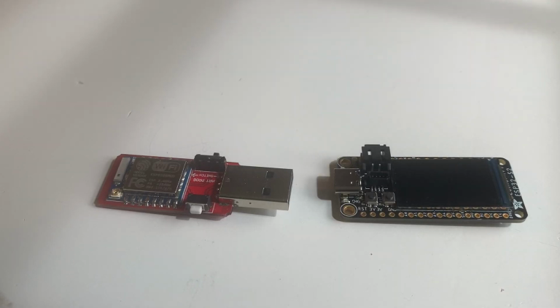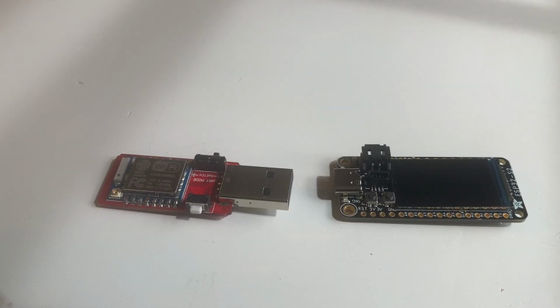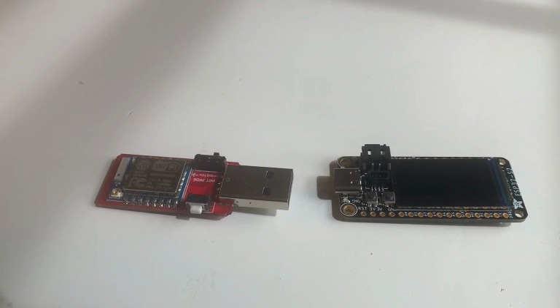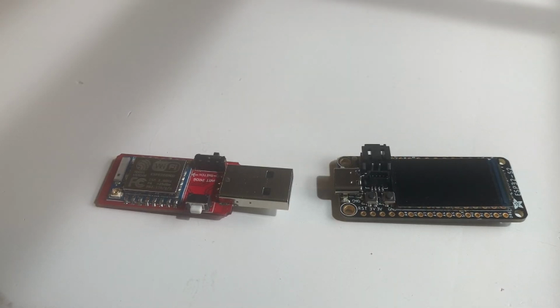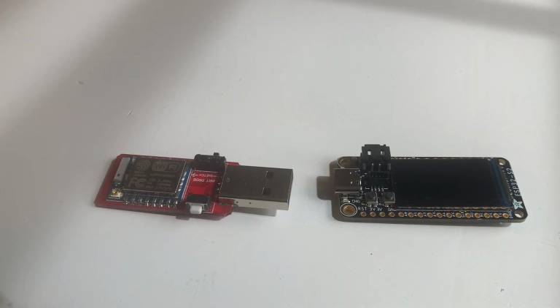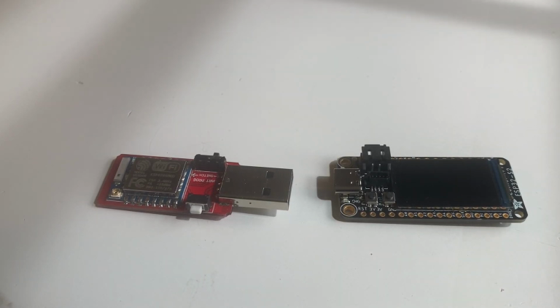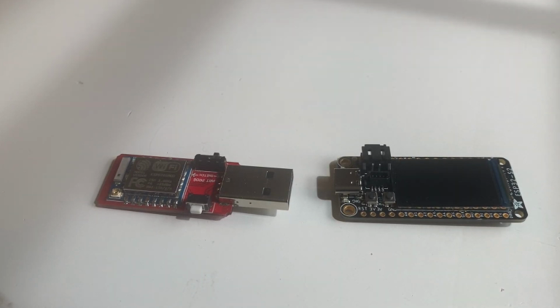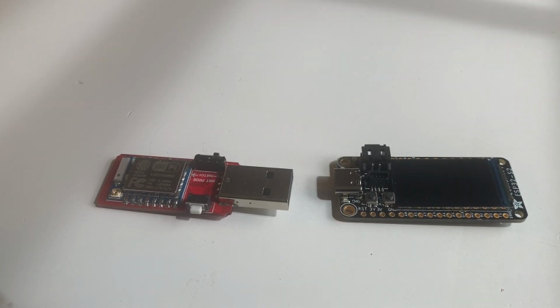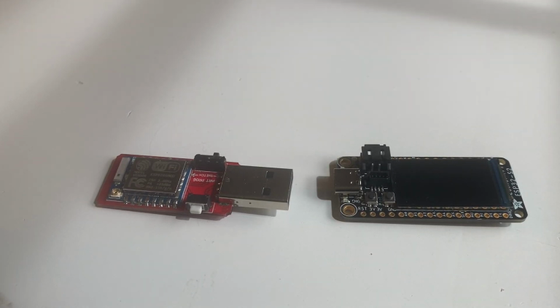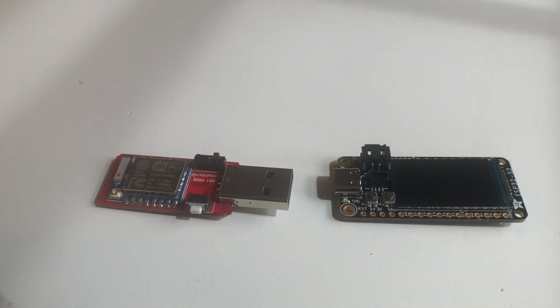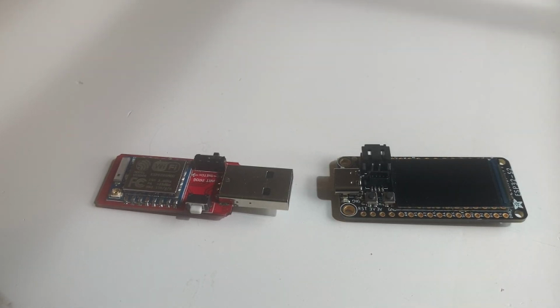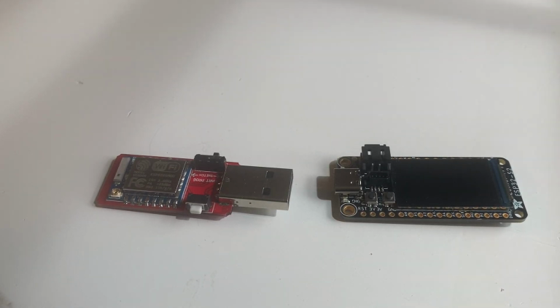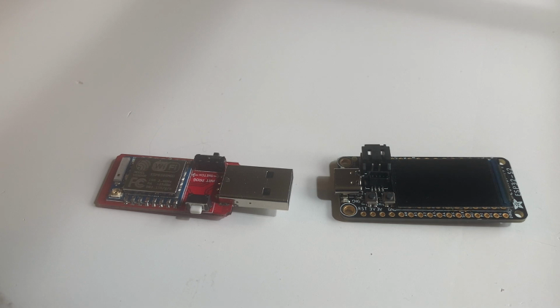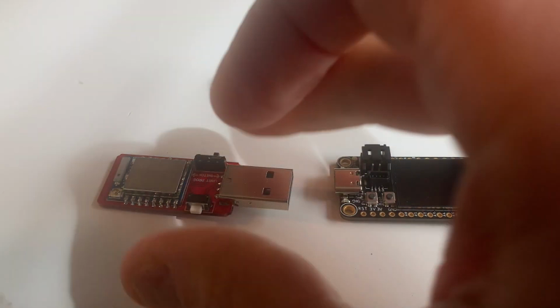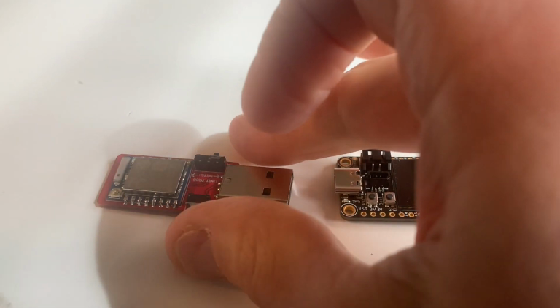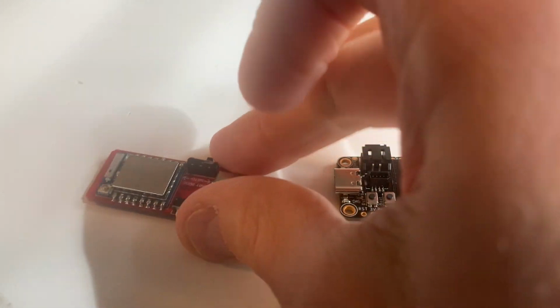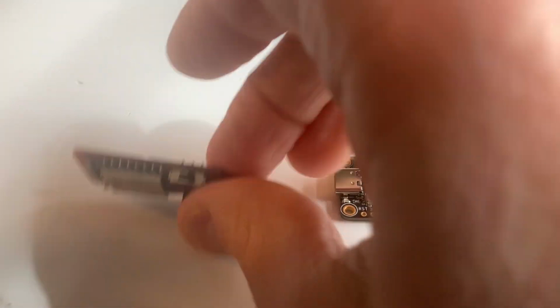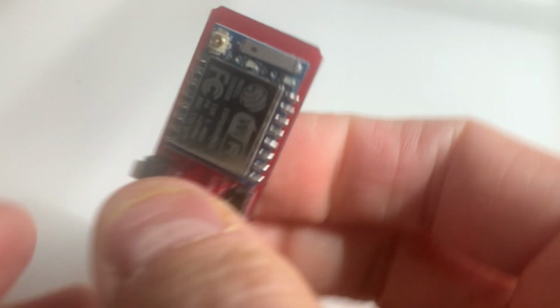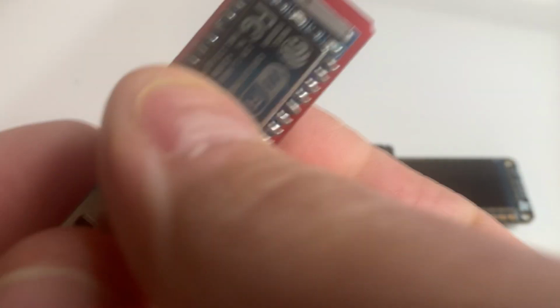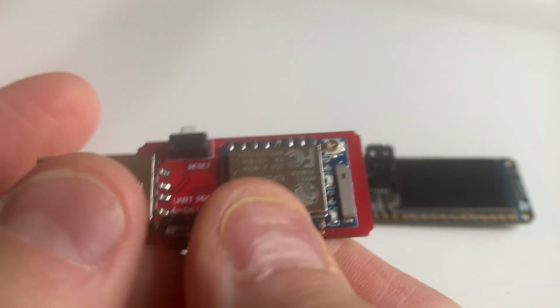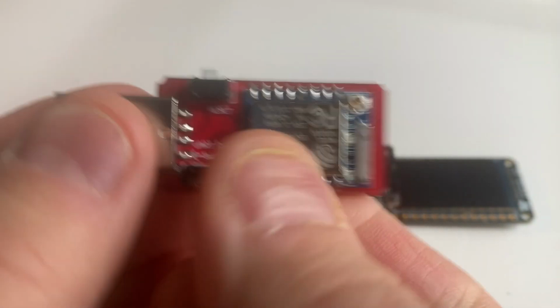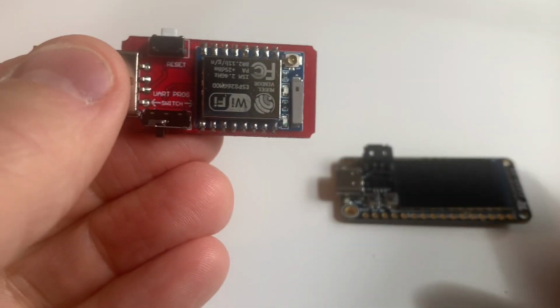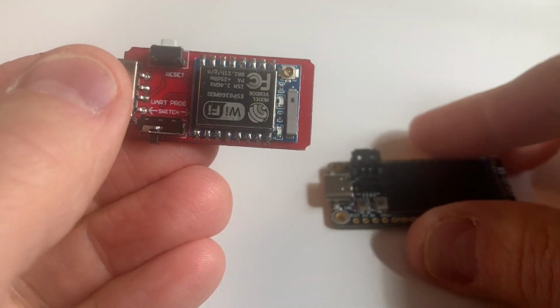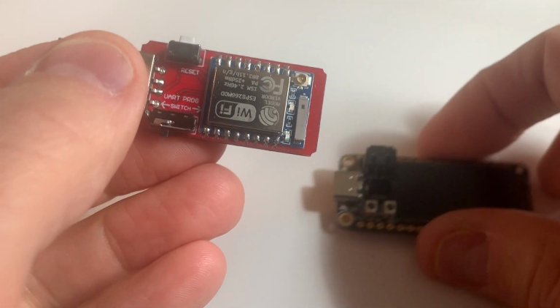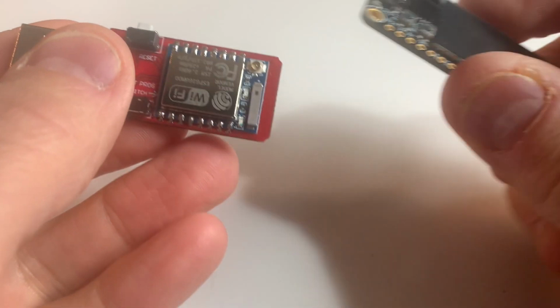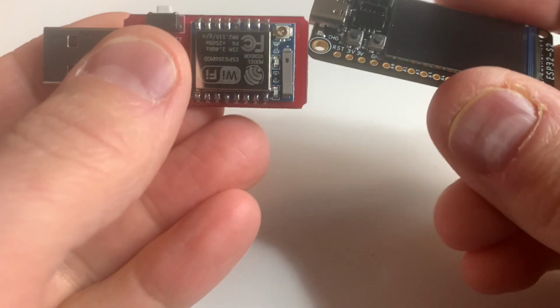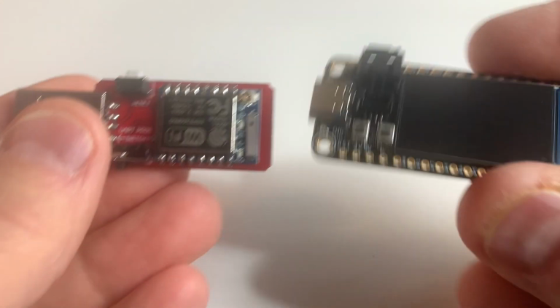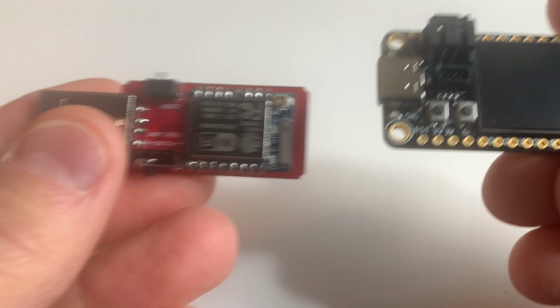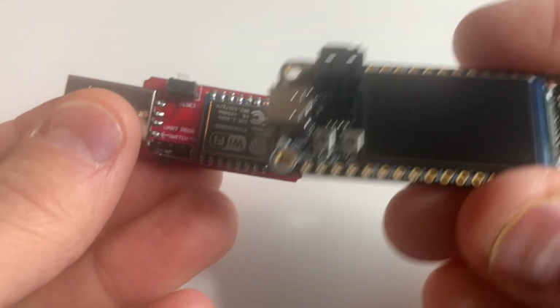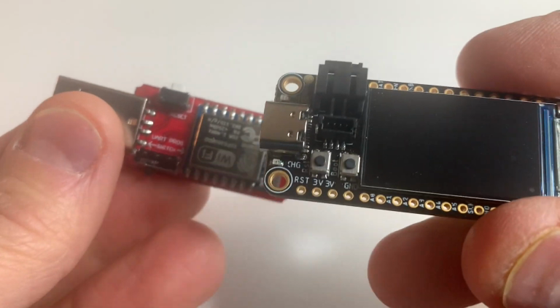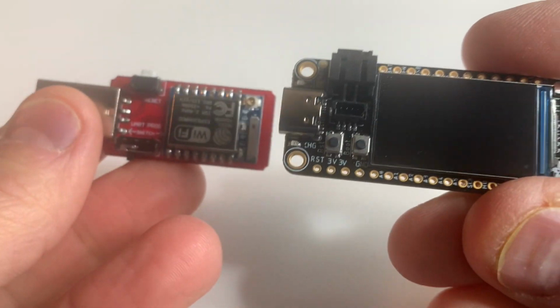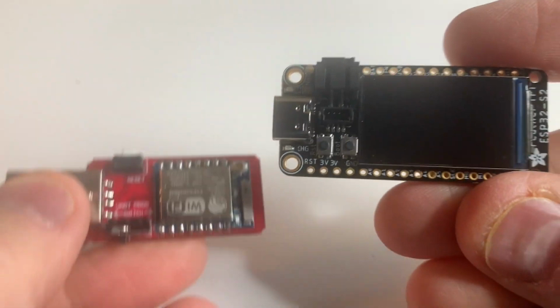Hello everybody, this is Ben at Dash9 Computing, and today we're going to get these two to talk to each other.